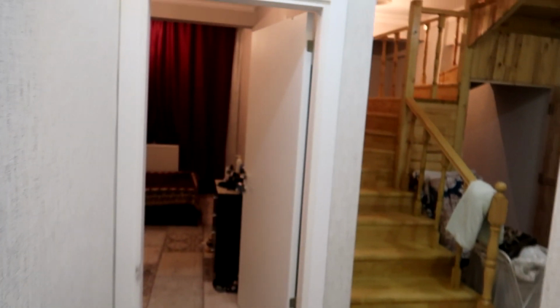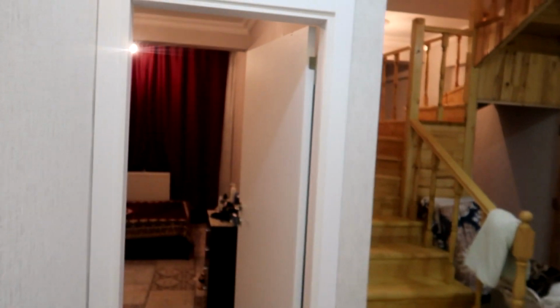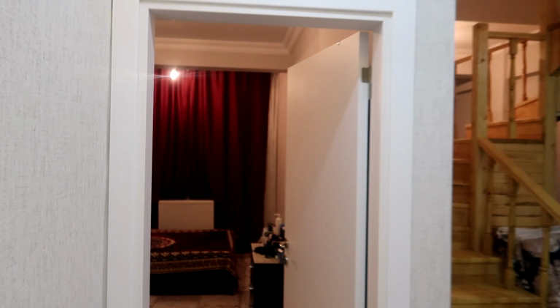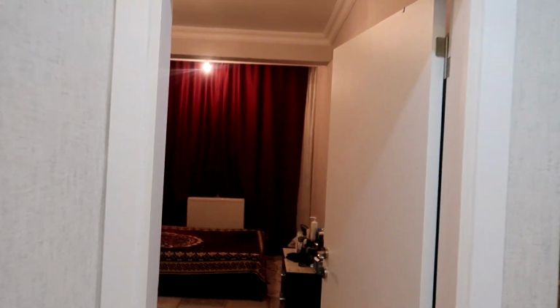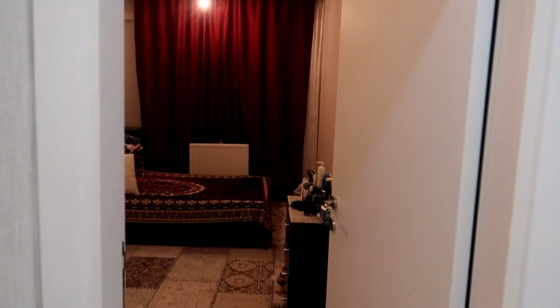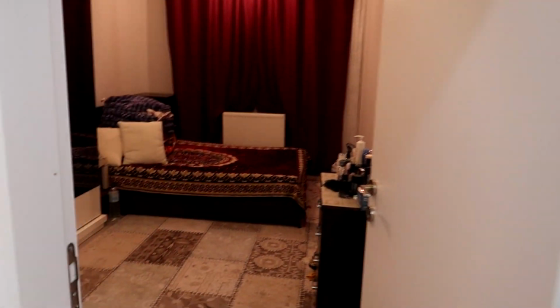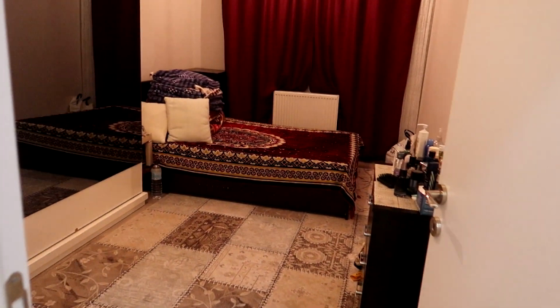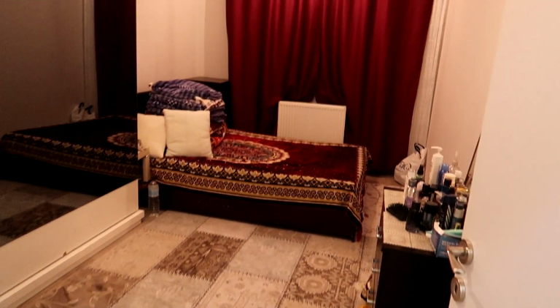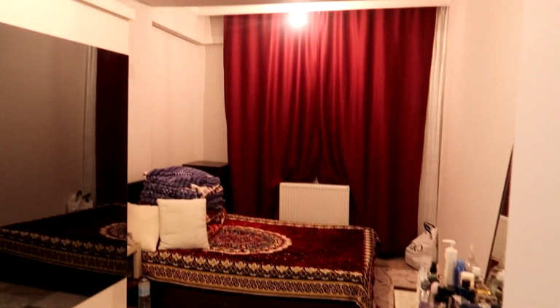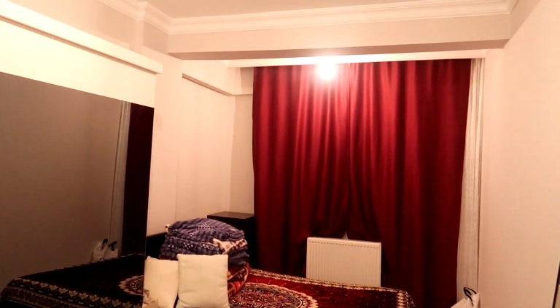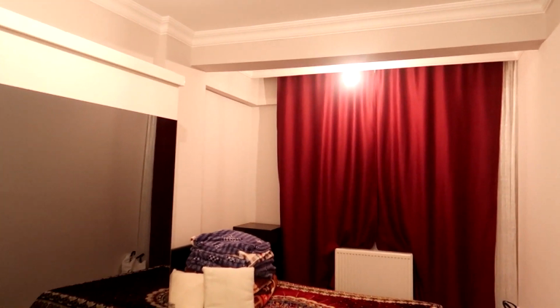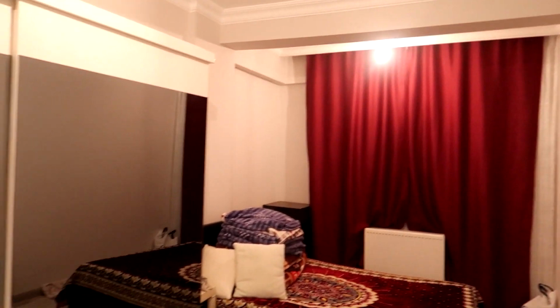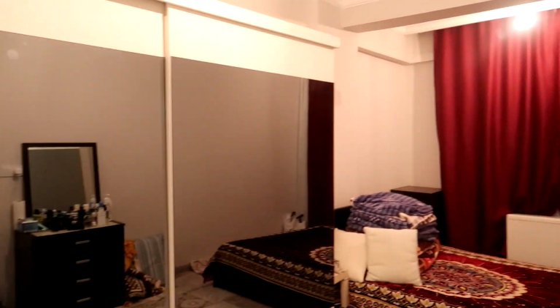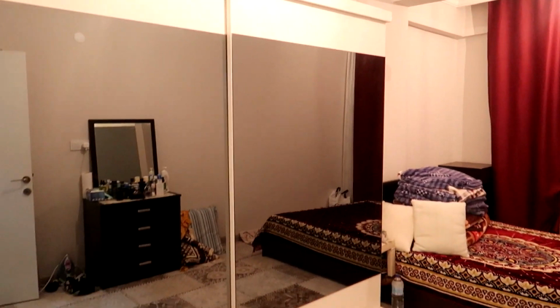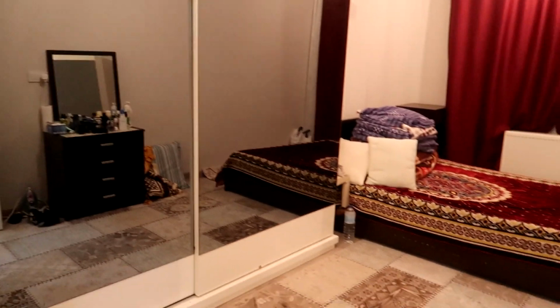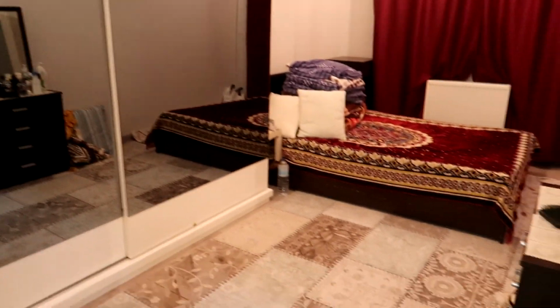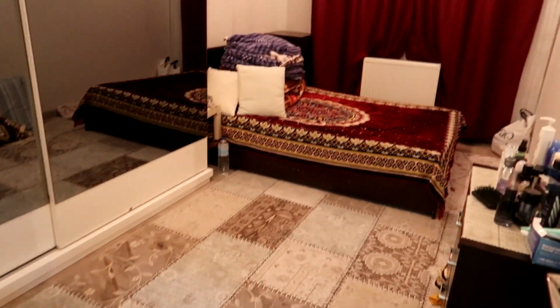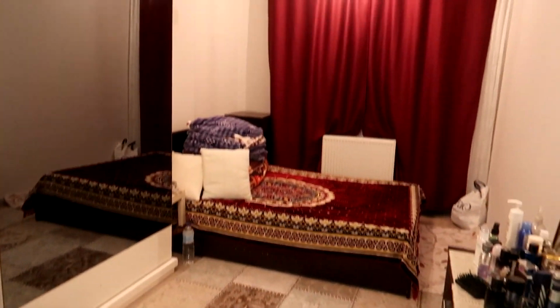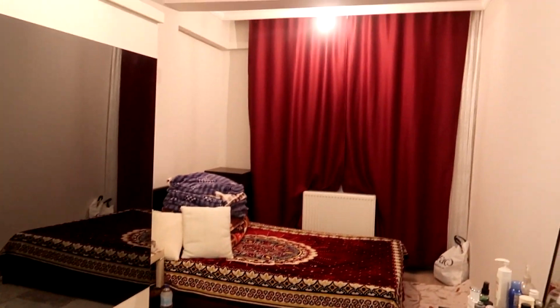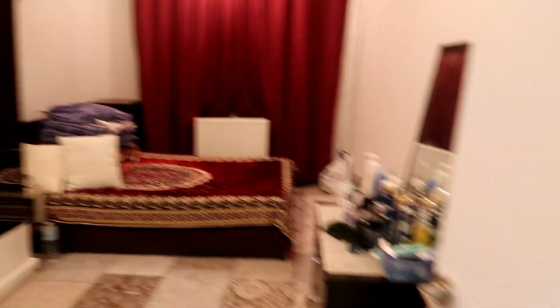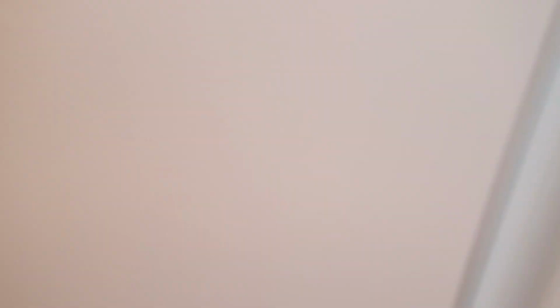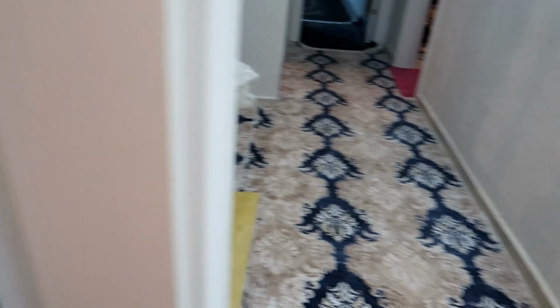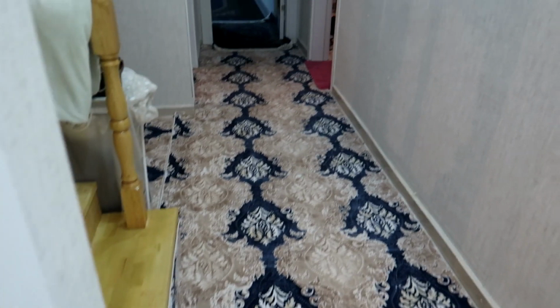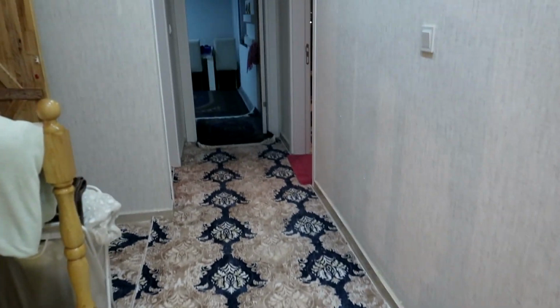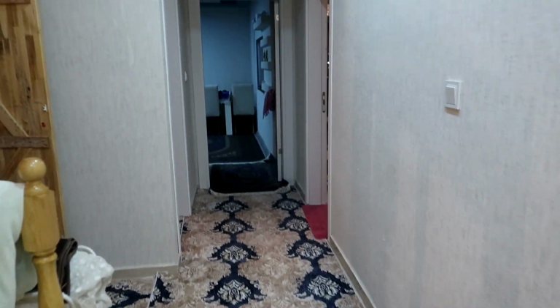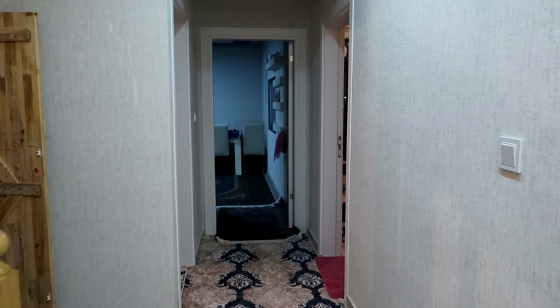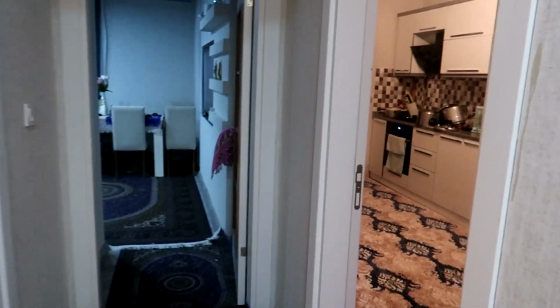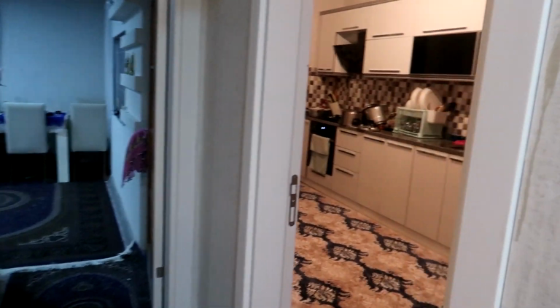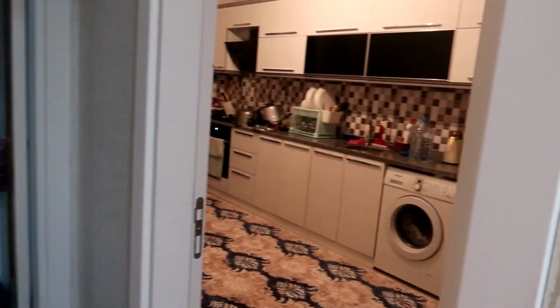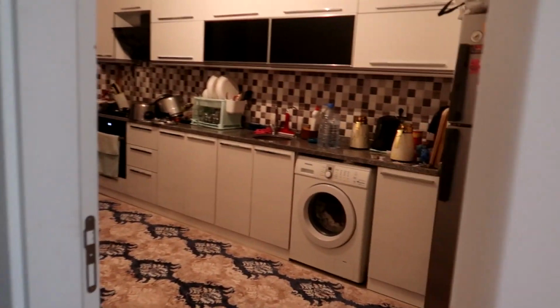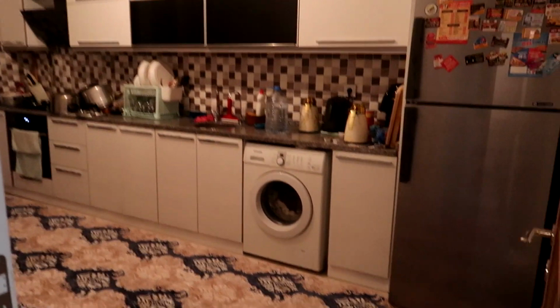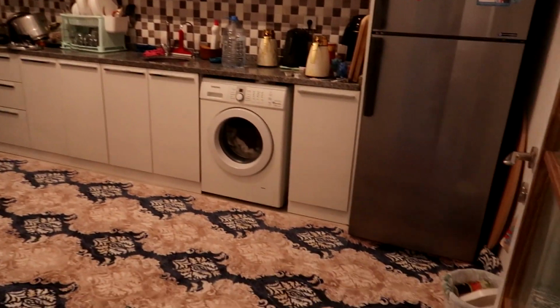Let's get straight into the rooms. Check this out — this is the first room, MashaAllah. This is my parents' bedroom. Let's keep on going.